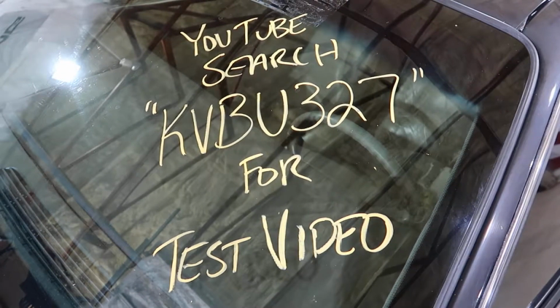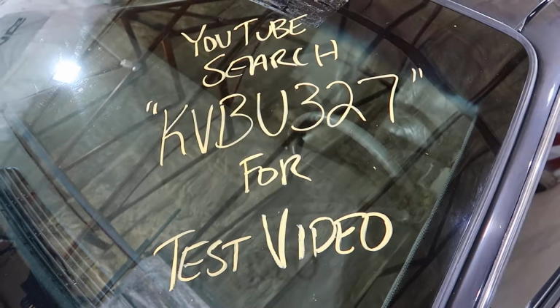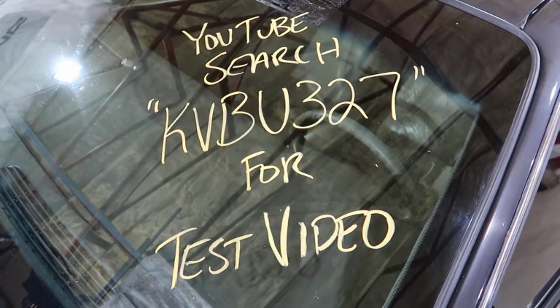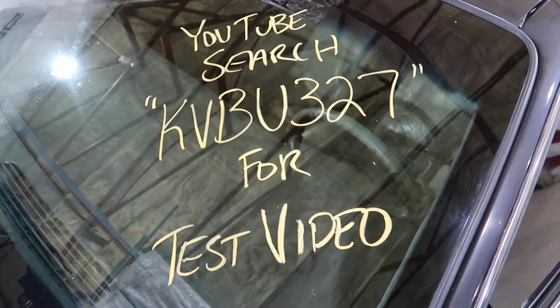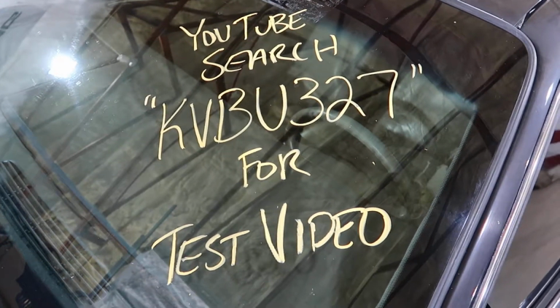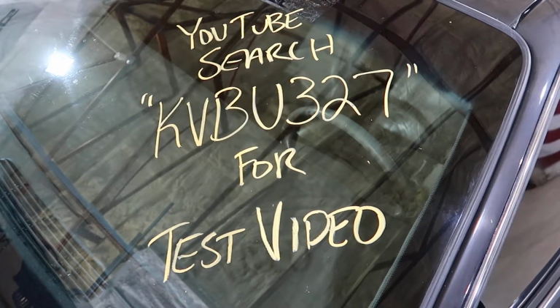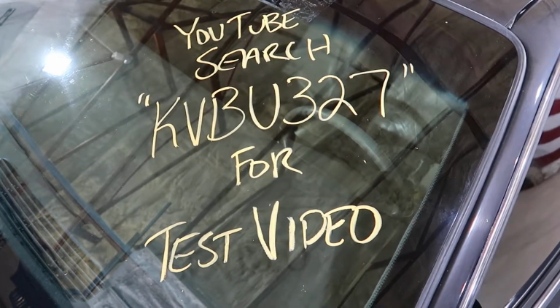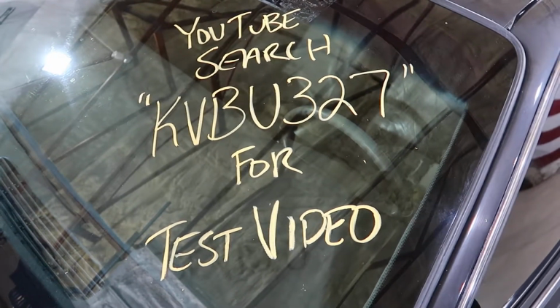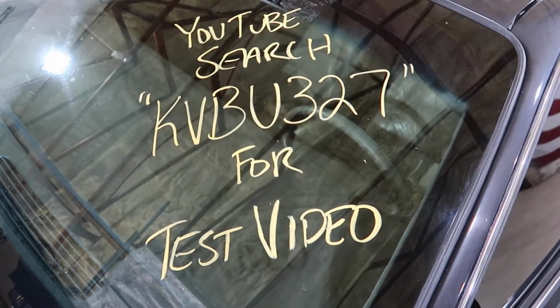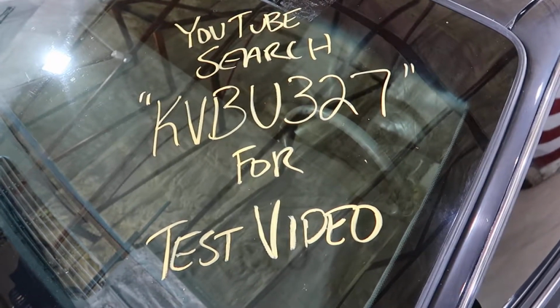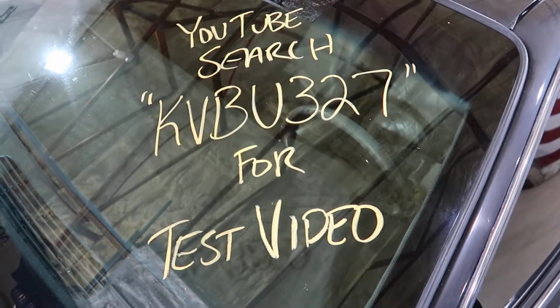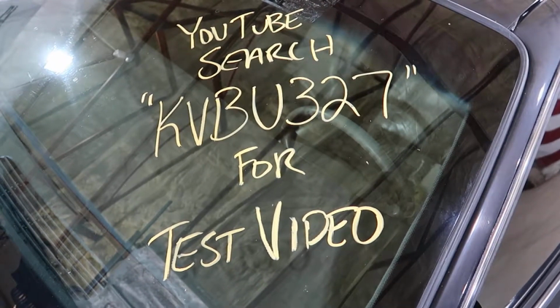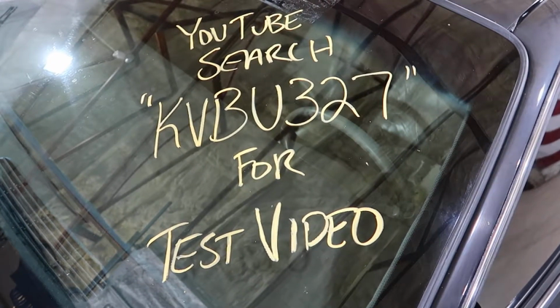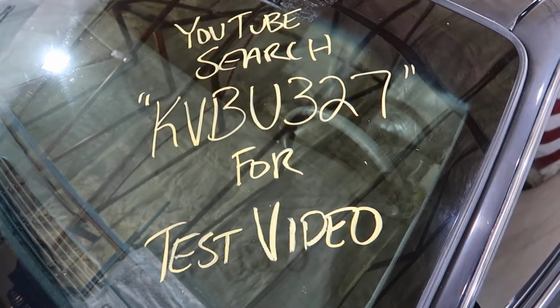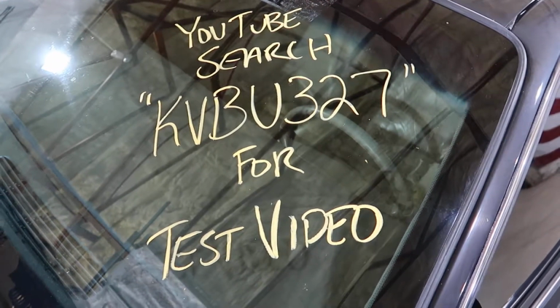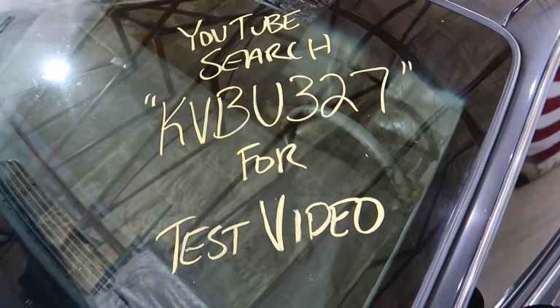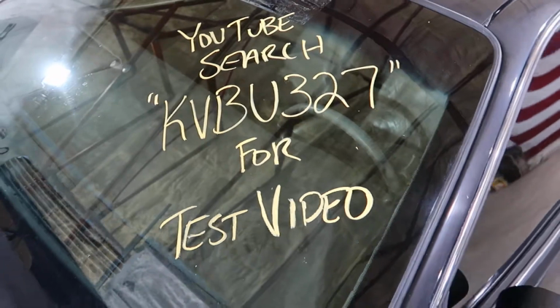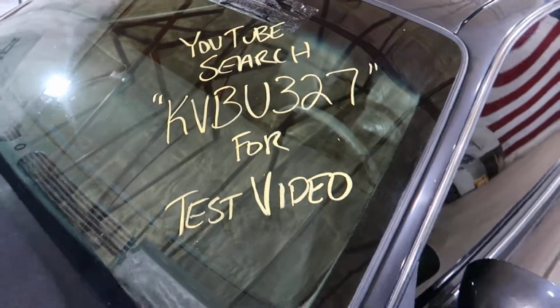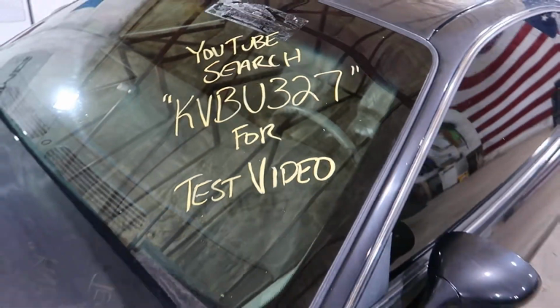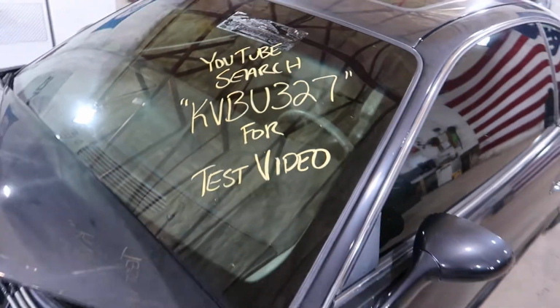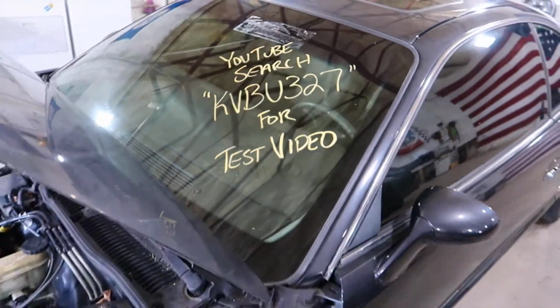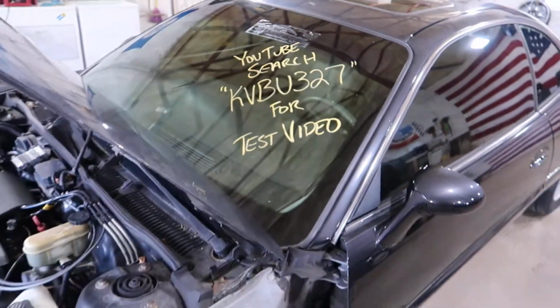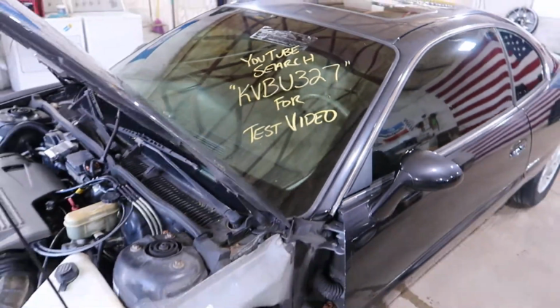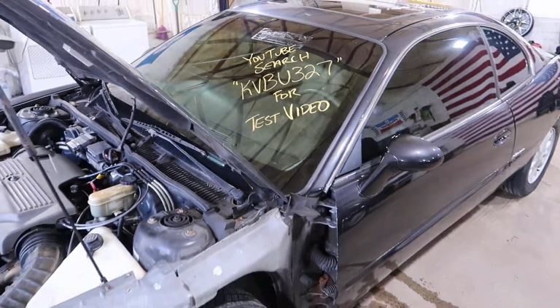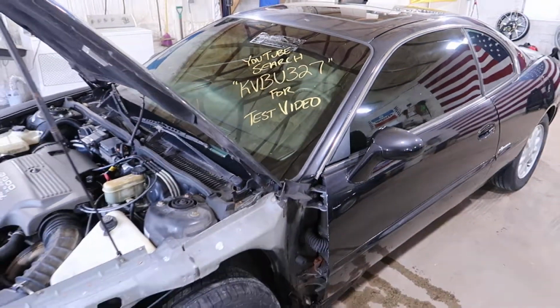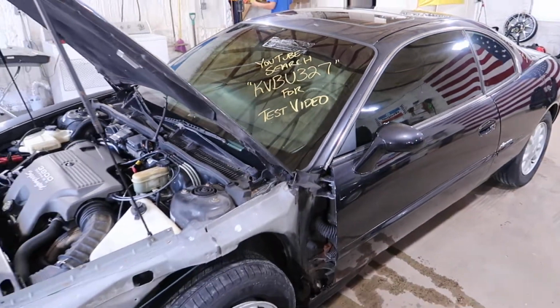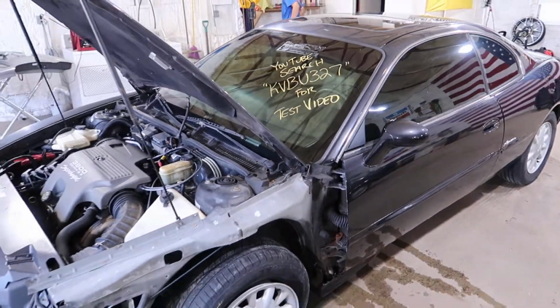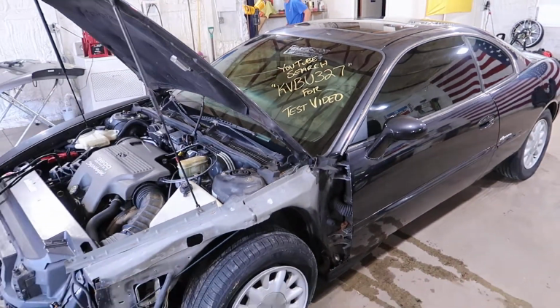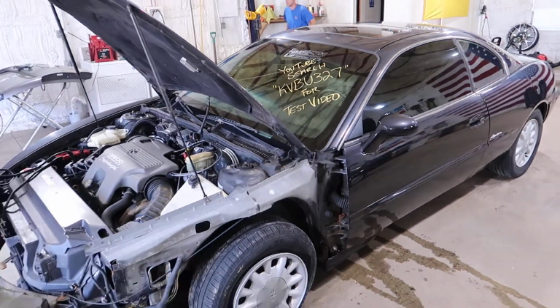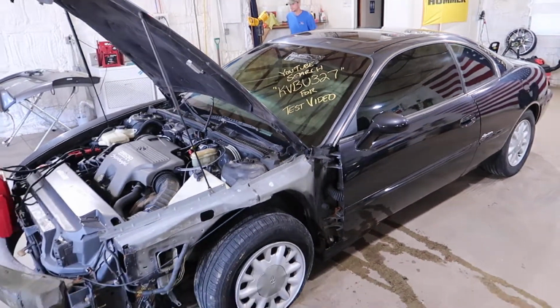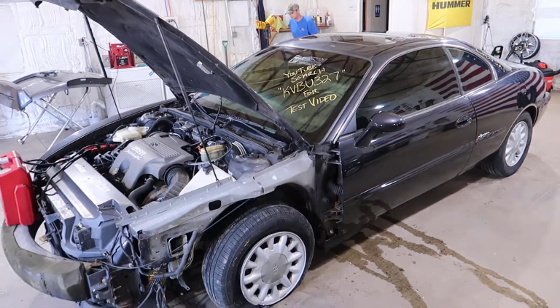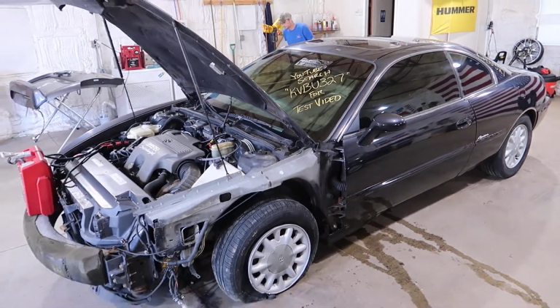Welcome to the J&J Auto Rankings test video for KVBU327. This is a 1997 Buick Riviera.